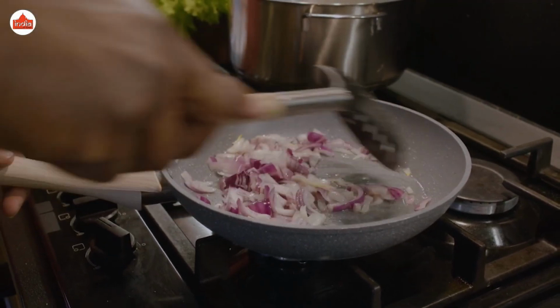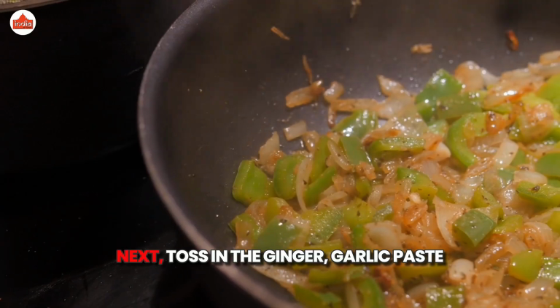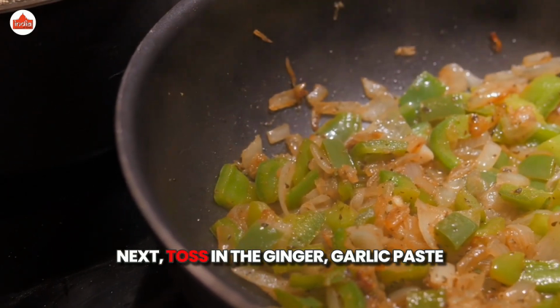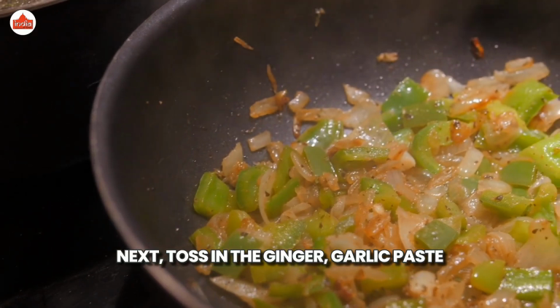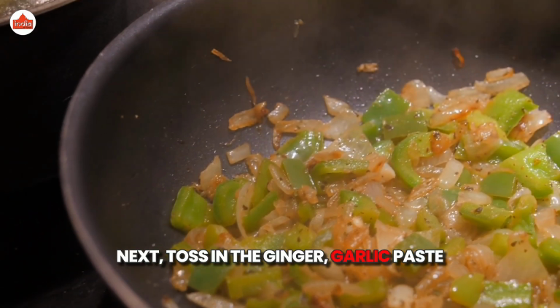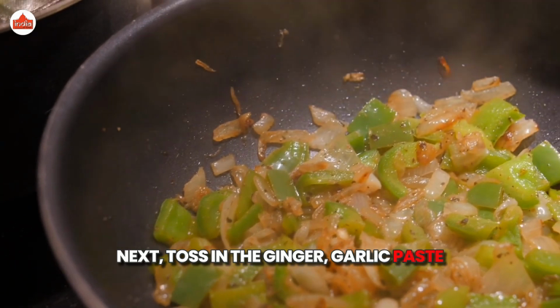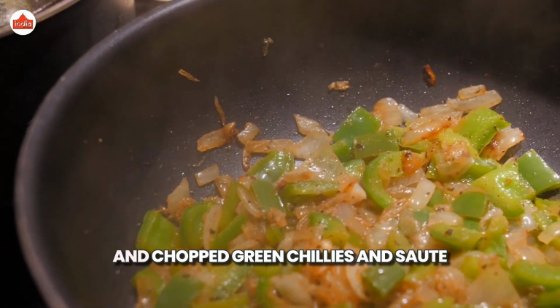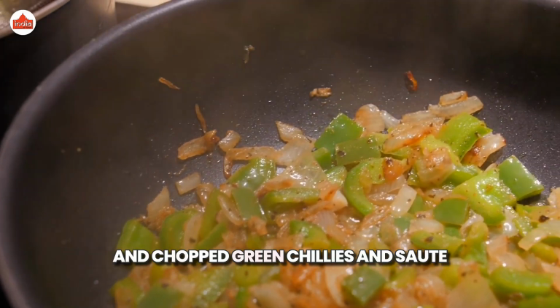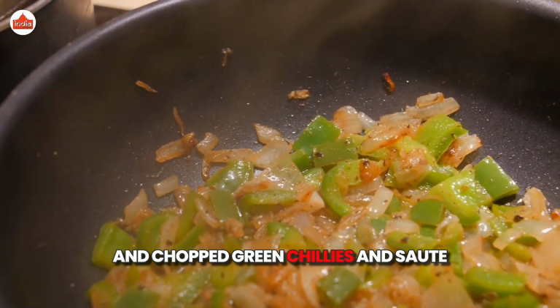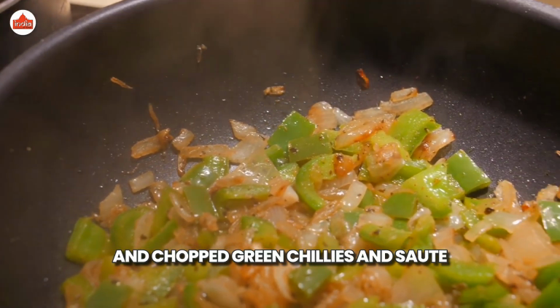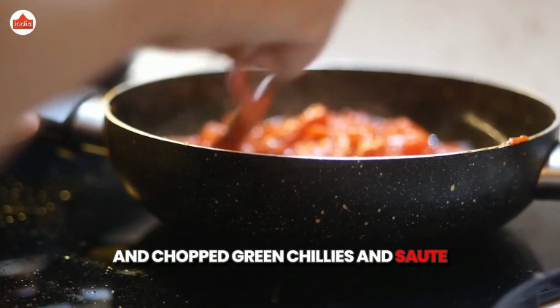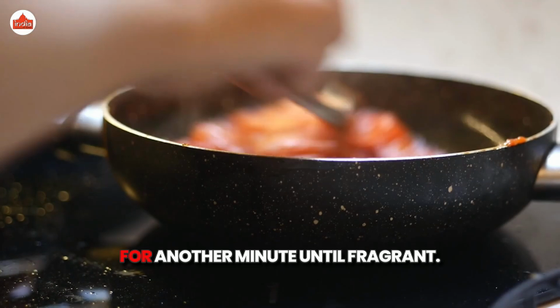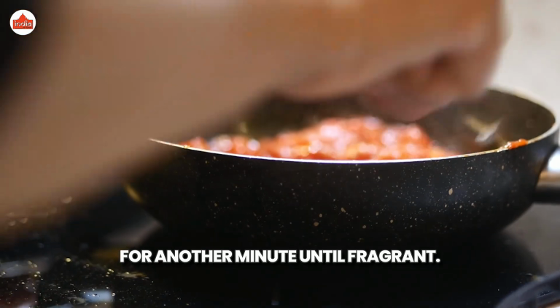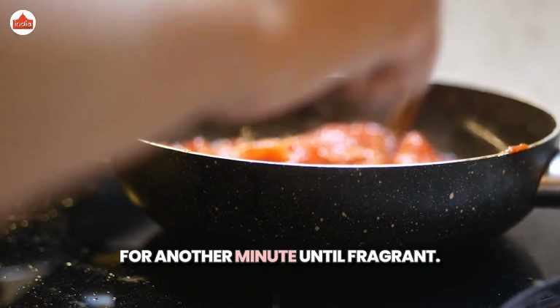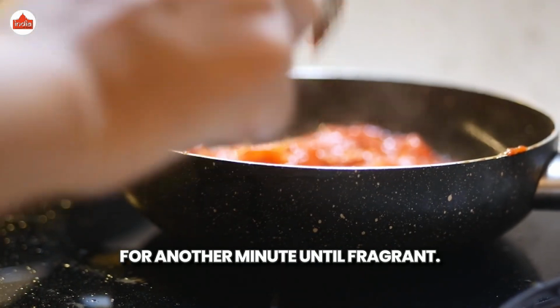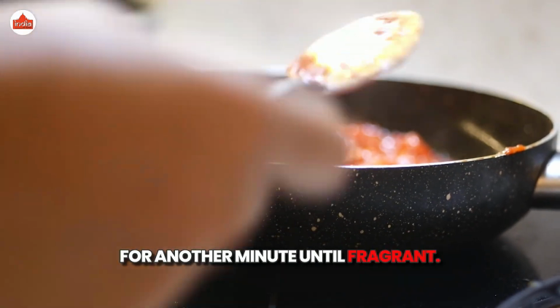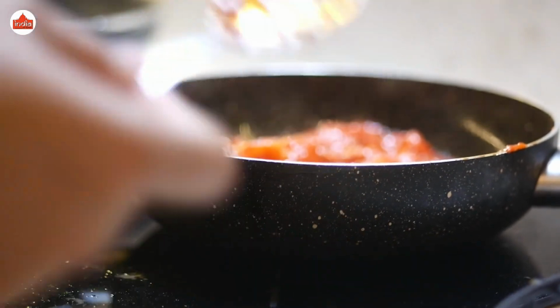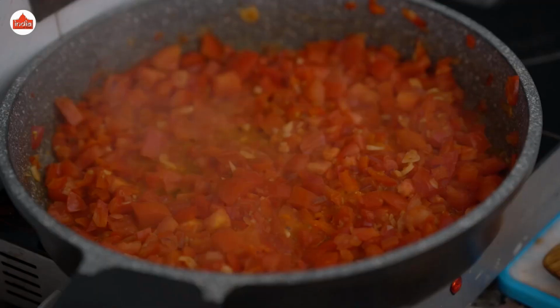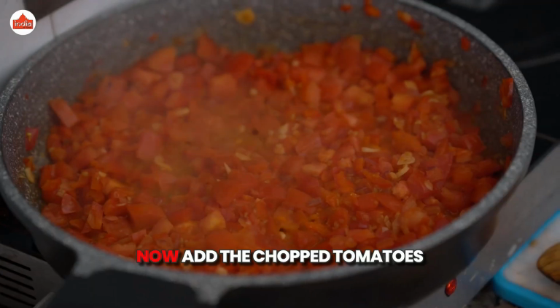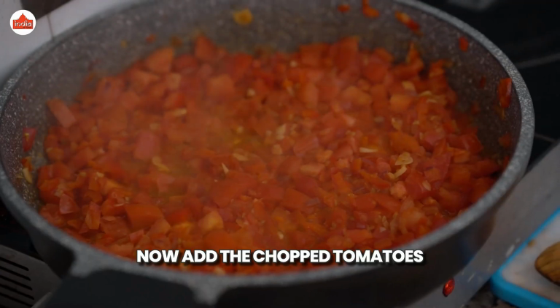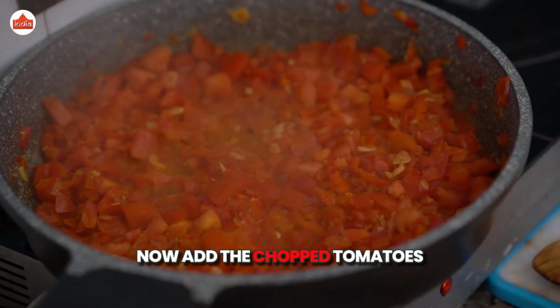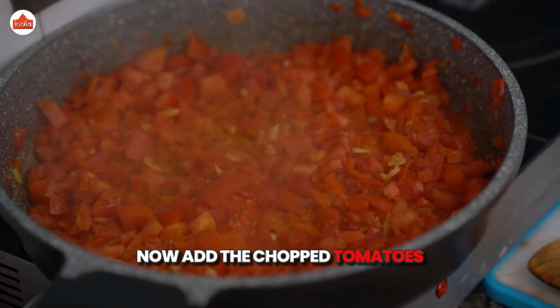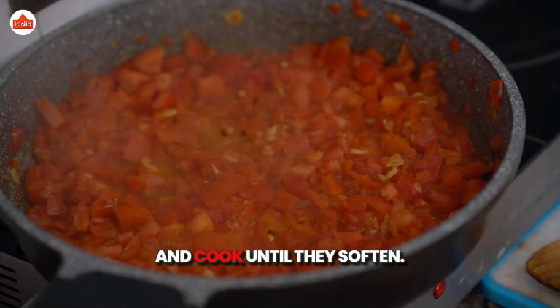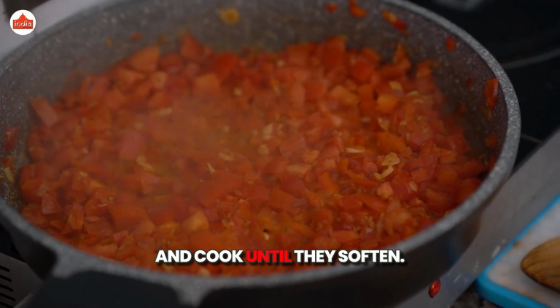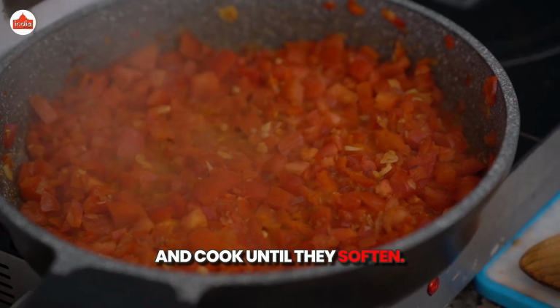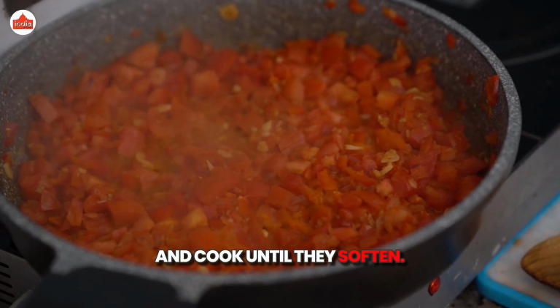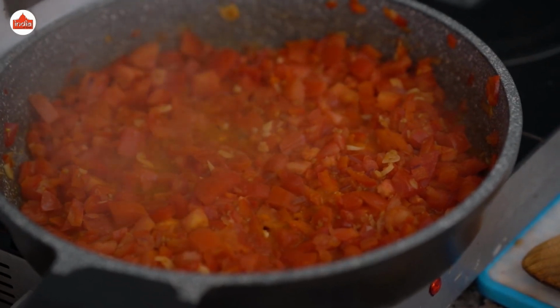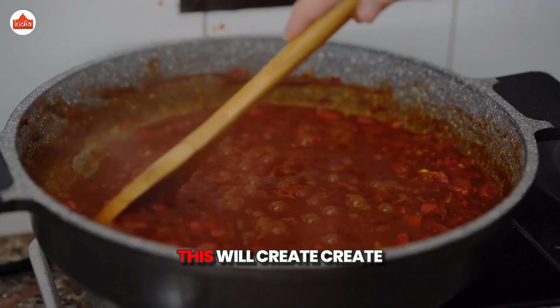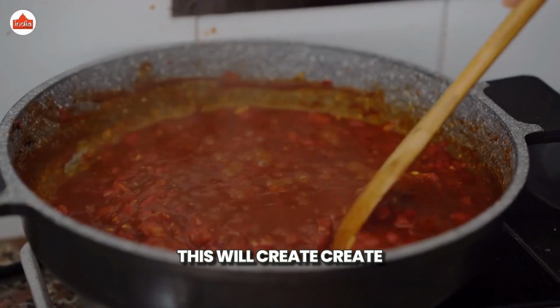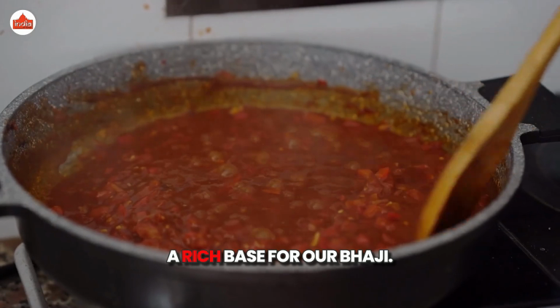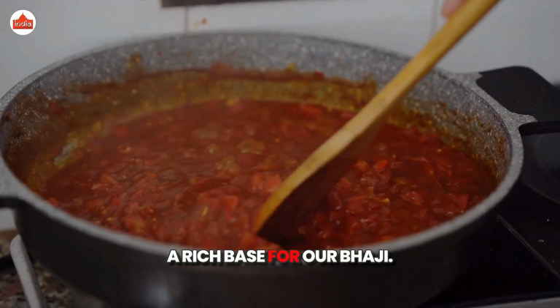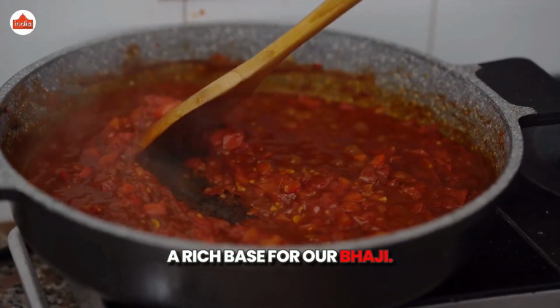Next, toss in the ginger-garlic paste and chopped green chillies and sauté for another minute until fragrant. Now, add the chopped tomatoes and cook until they soften. This will create a rich base for our bhaji.